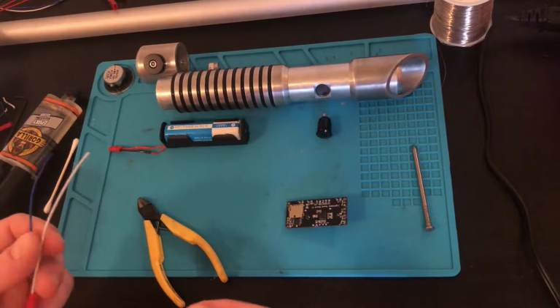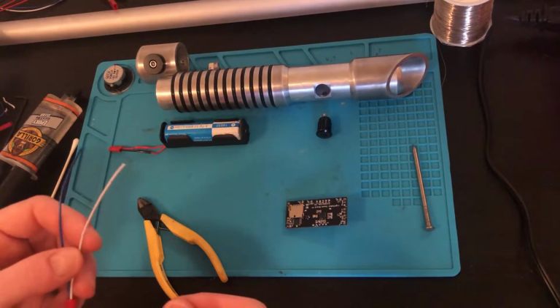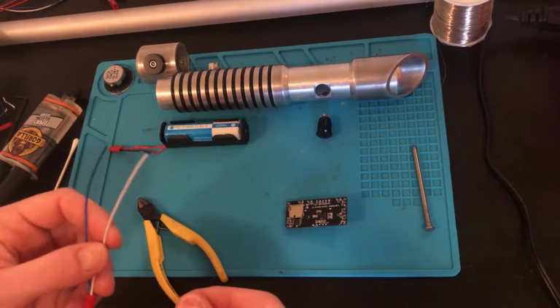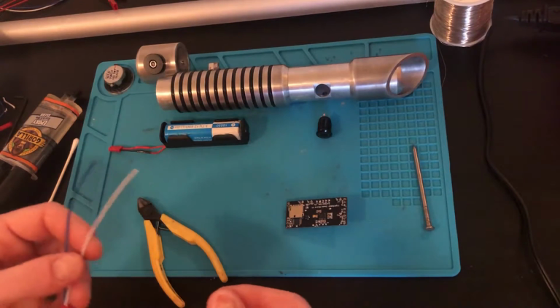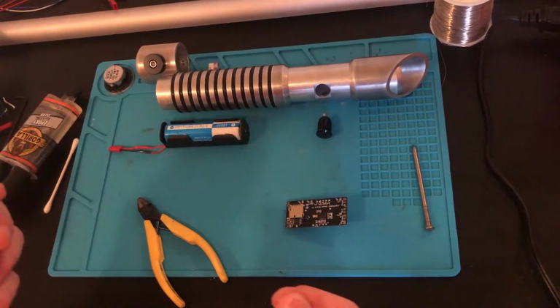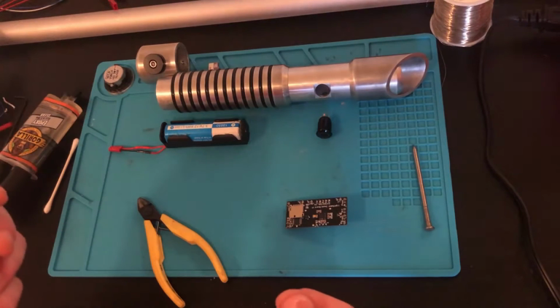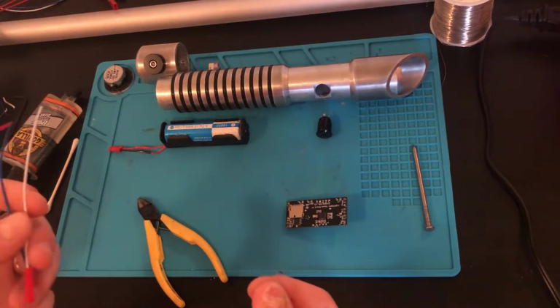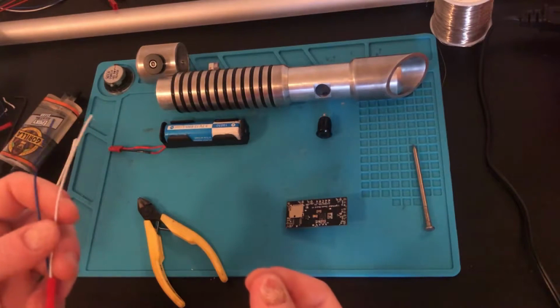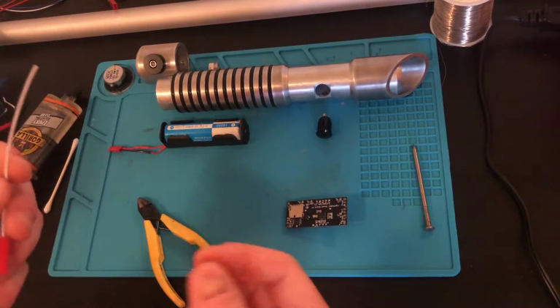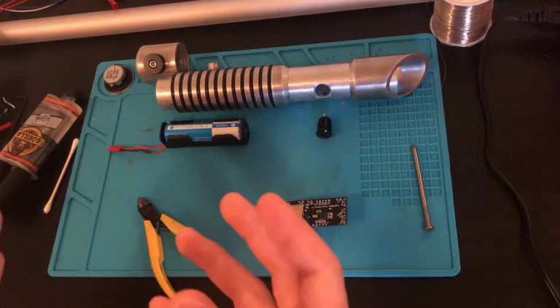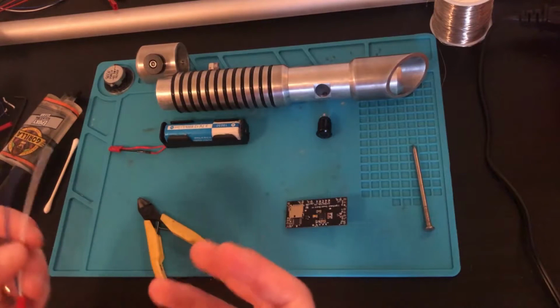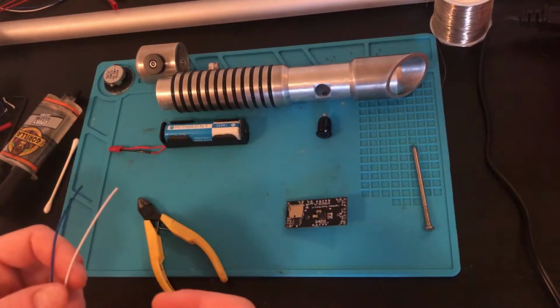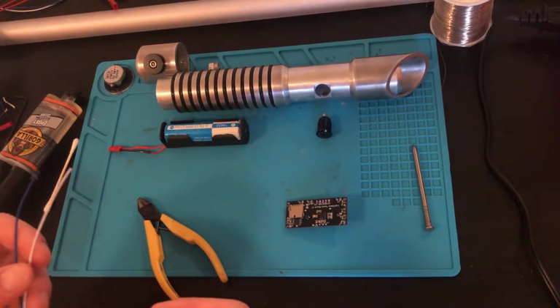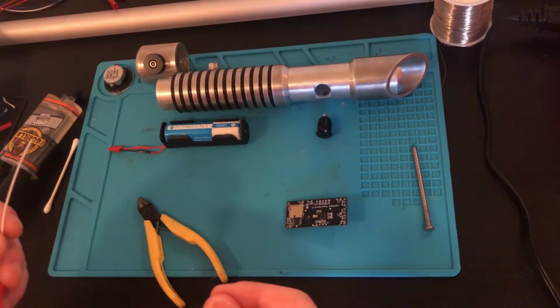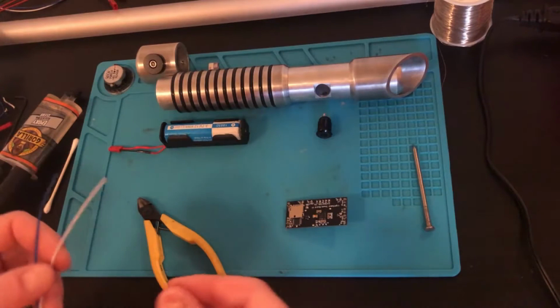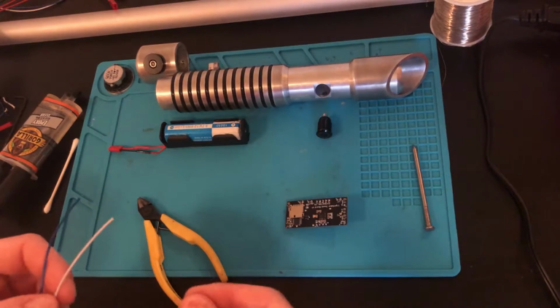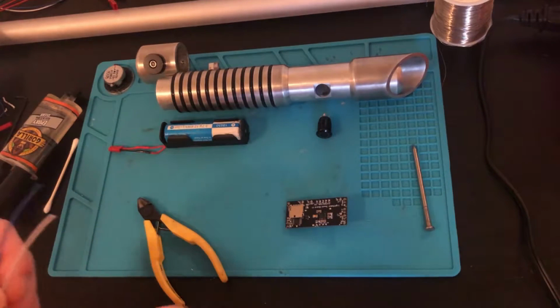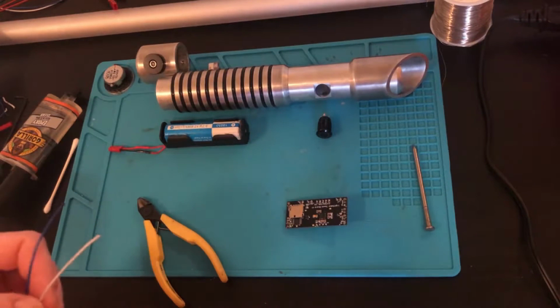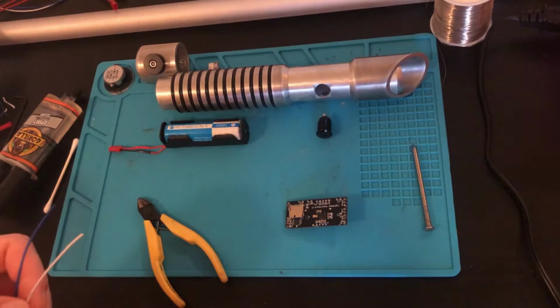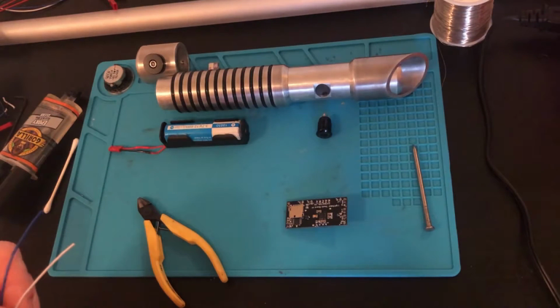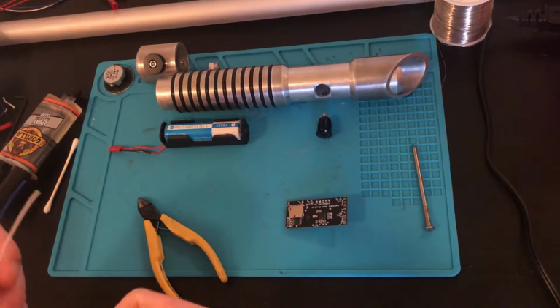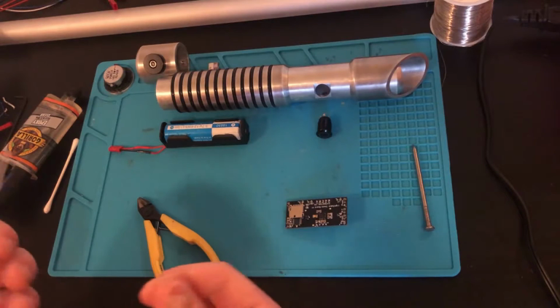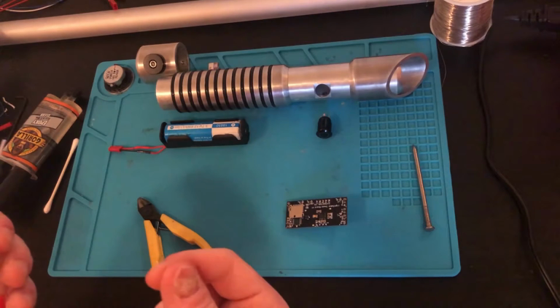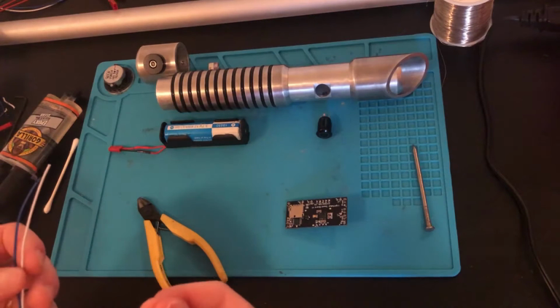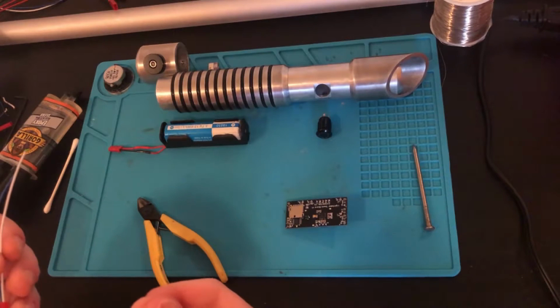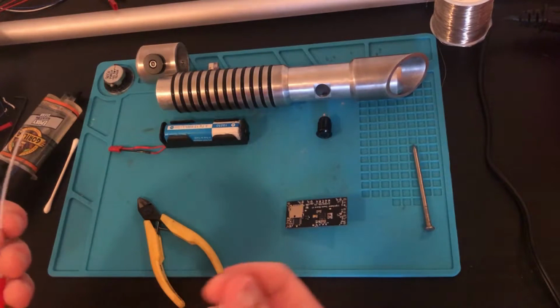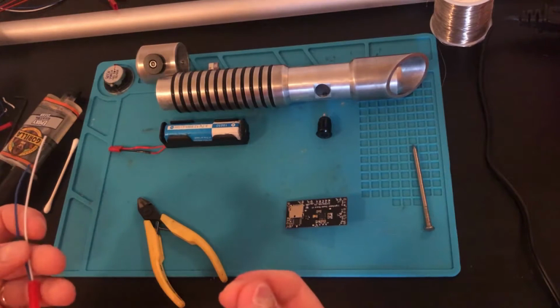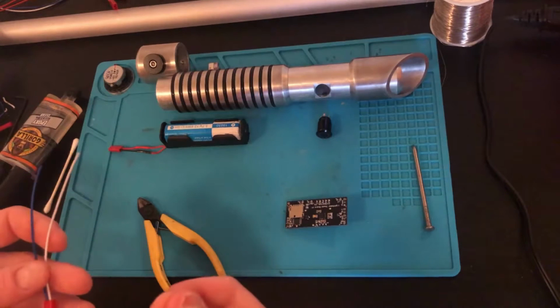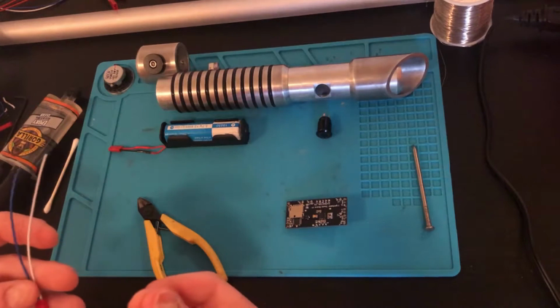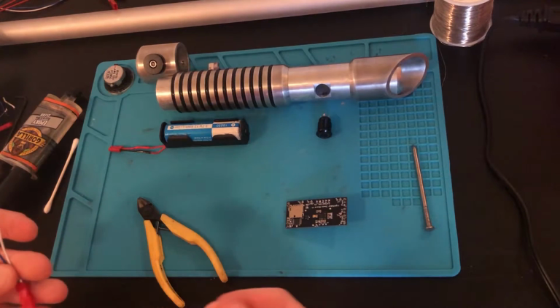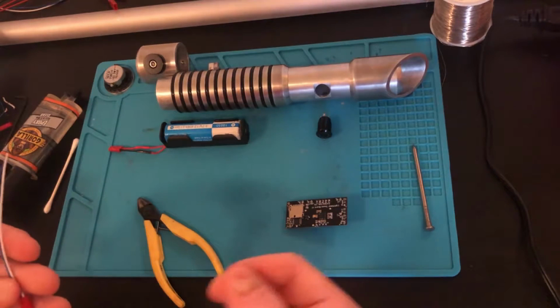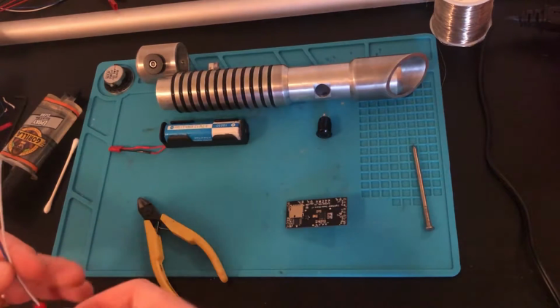You want both of those materials to be hot so that the solder will stick to both. You want your soldering iron to be around 750 degrees Fahrenheit, 400 degrees Celsius. If the solder isn't melting when you touch it with the iron, then it's not hot enough. And you can tell it's too hot if it starts to actually burn the board.